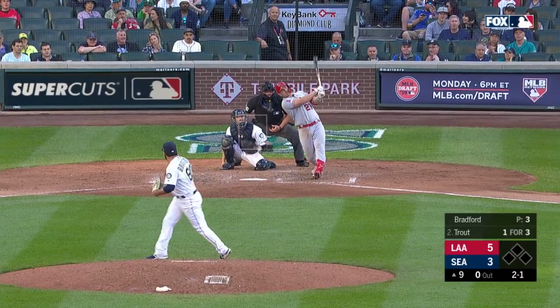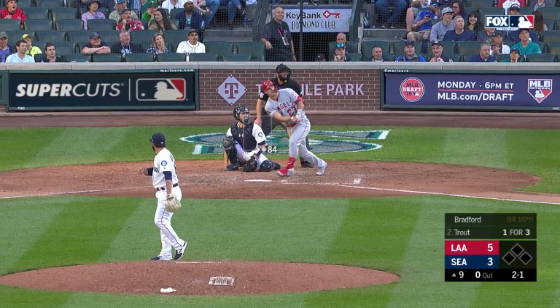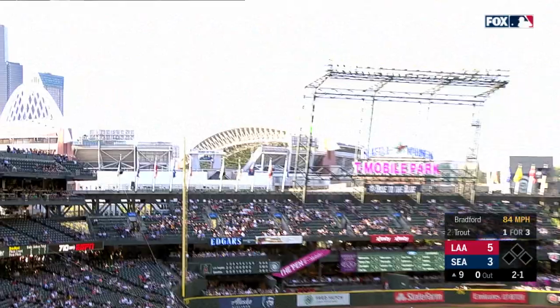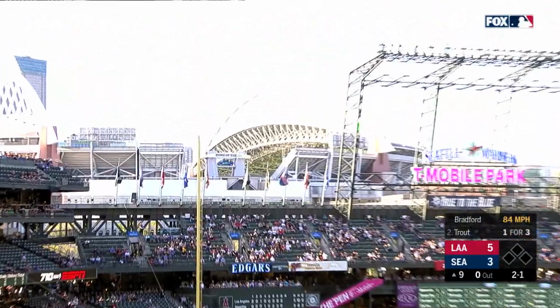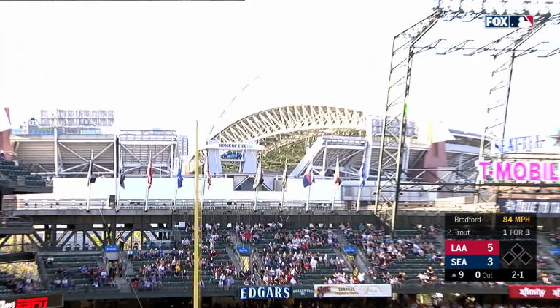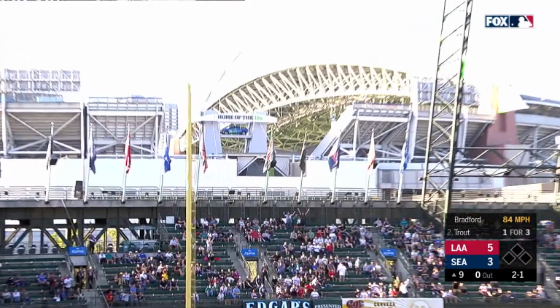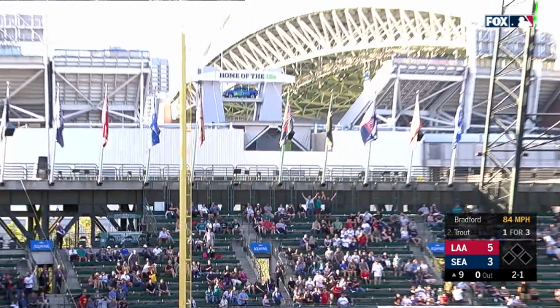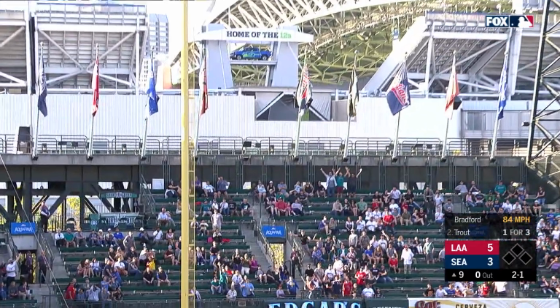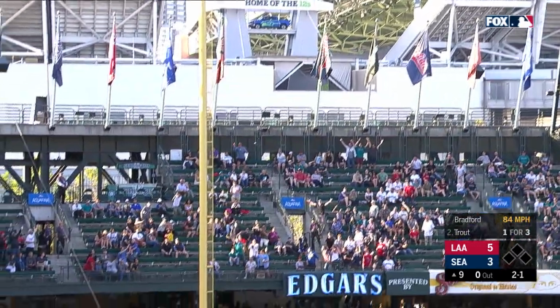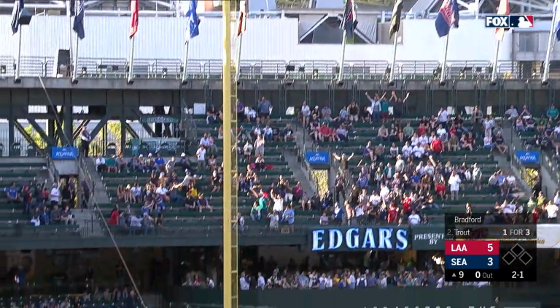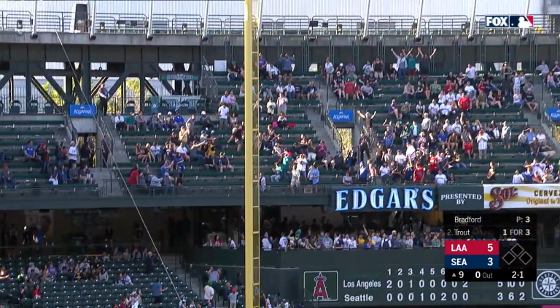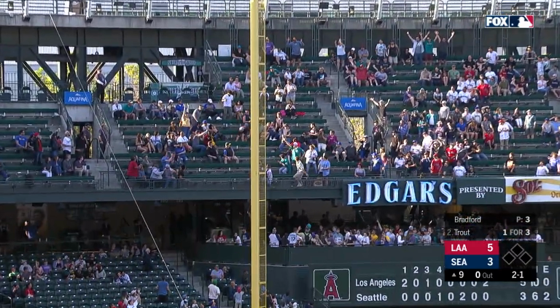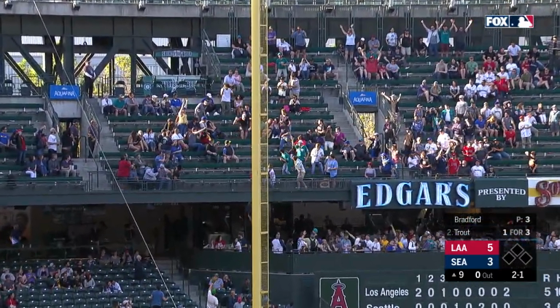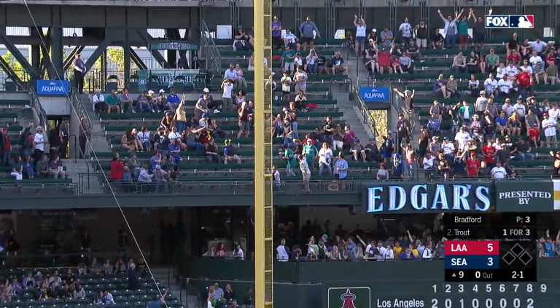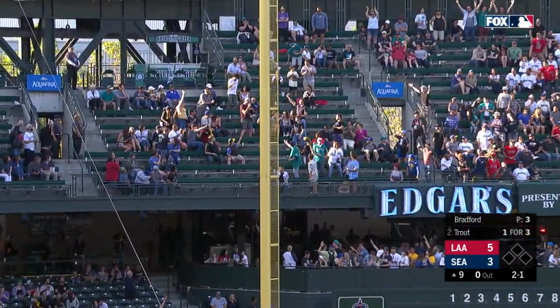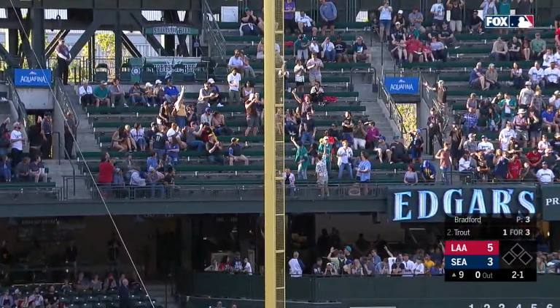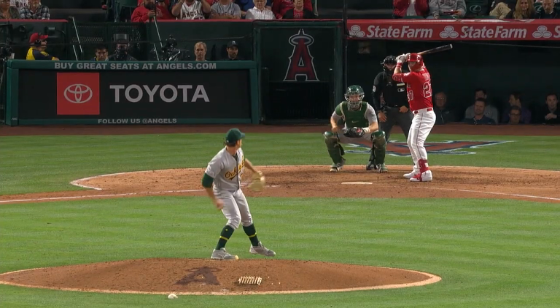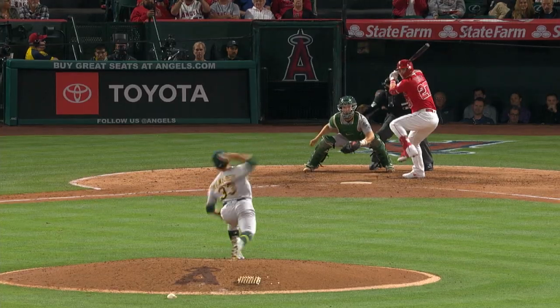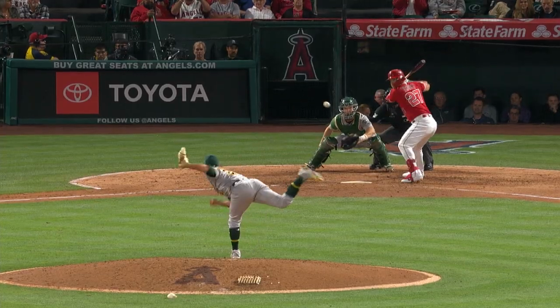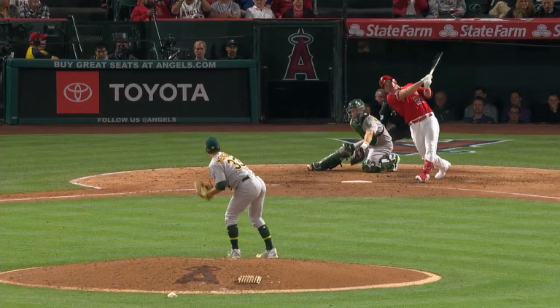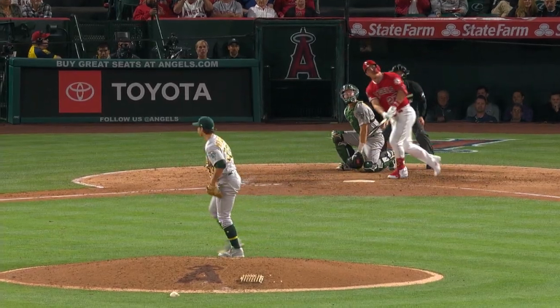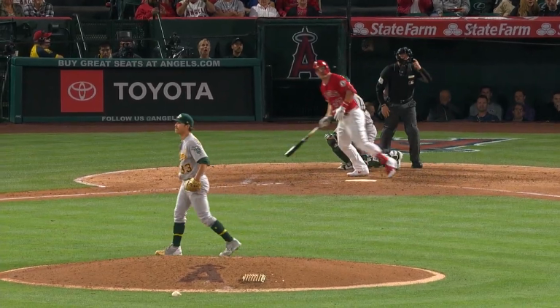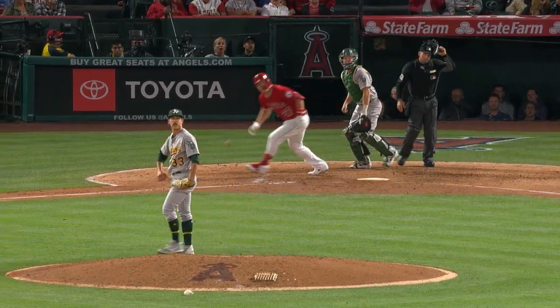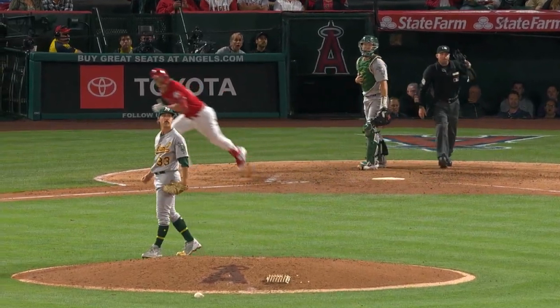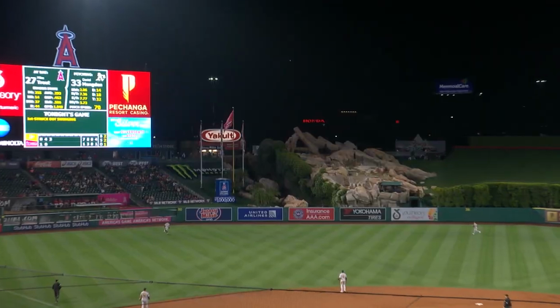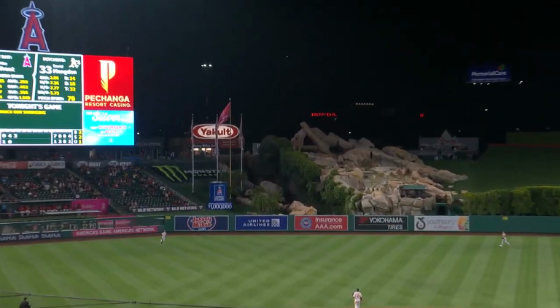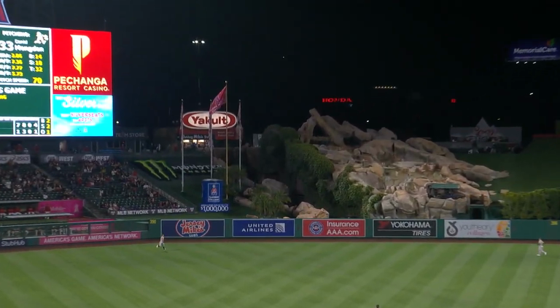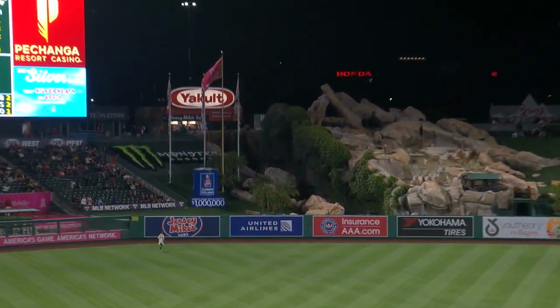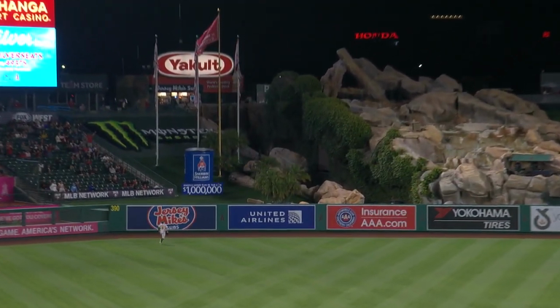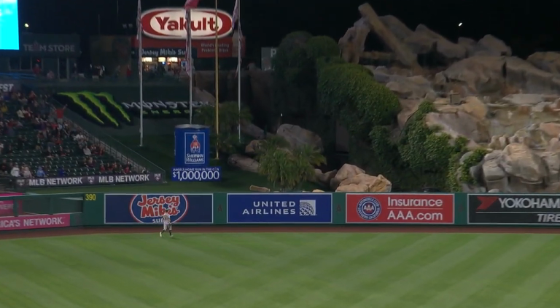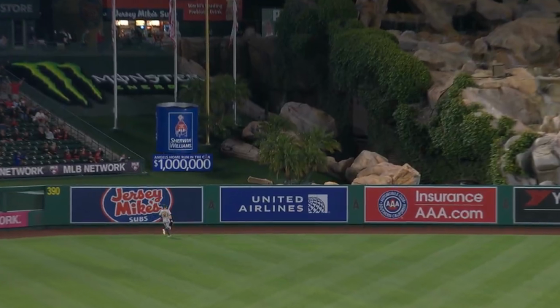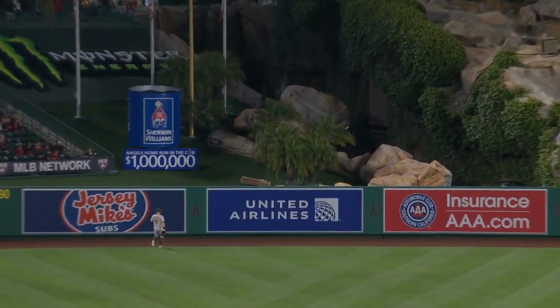Oh — crushed! Oh! Totally crushed to the second deck! His 14th. Breaking ball out to deep left field — goal! Big fly for Mike Trout!